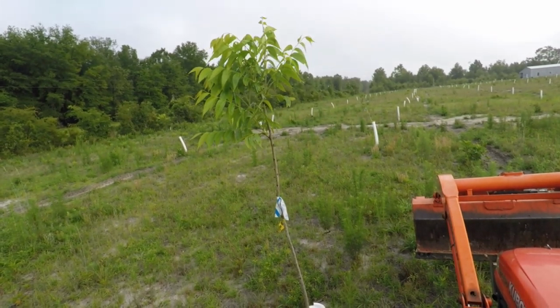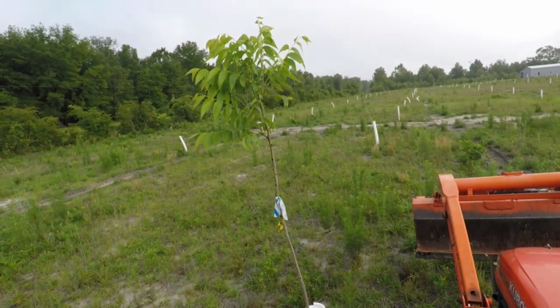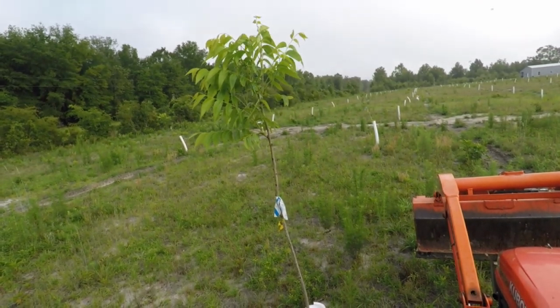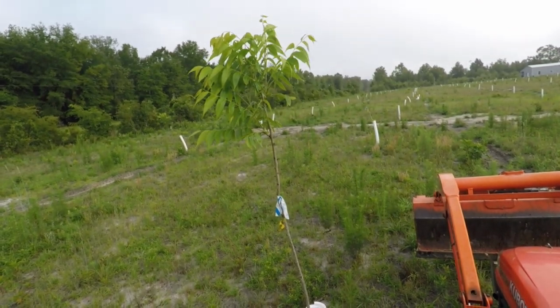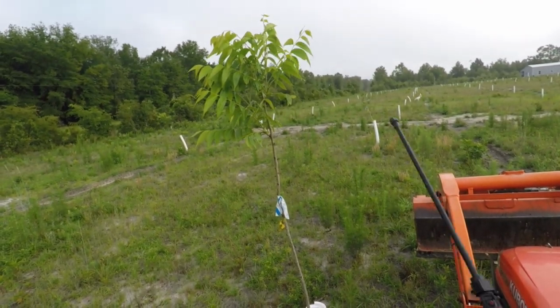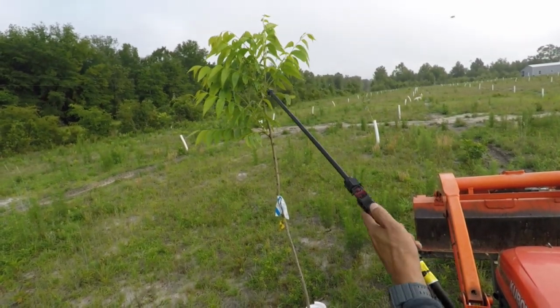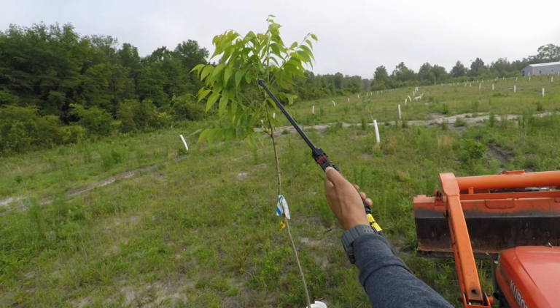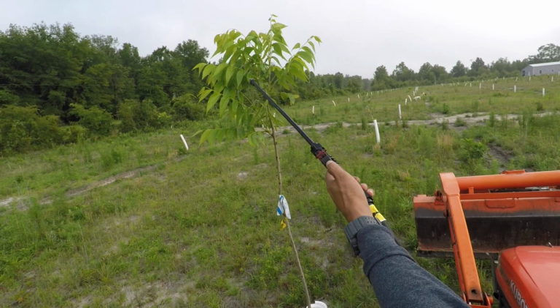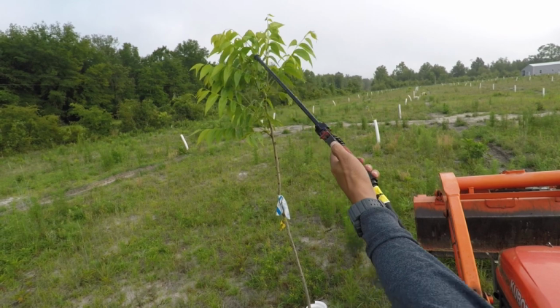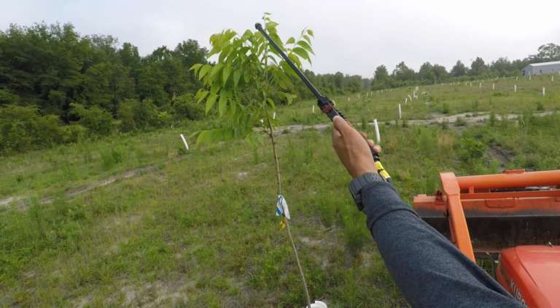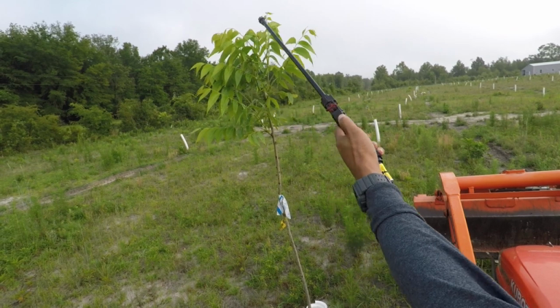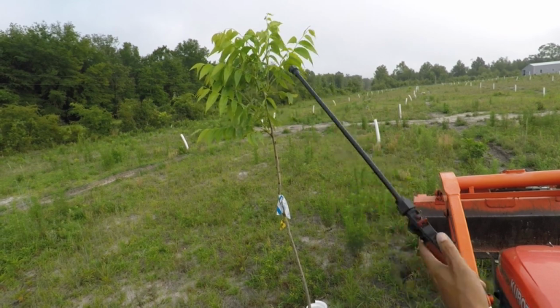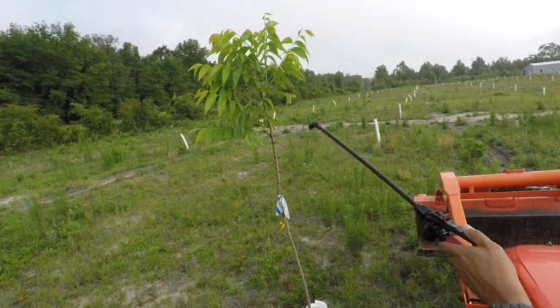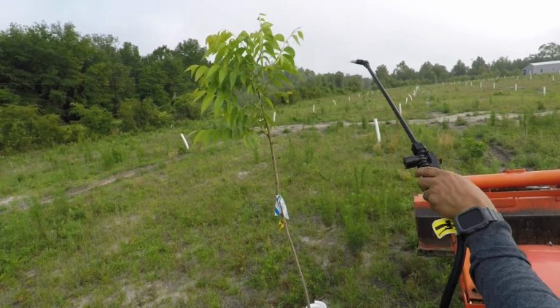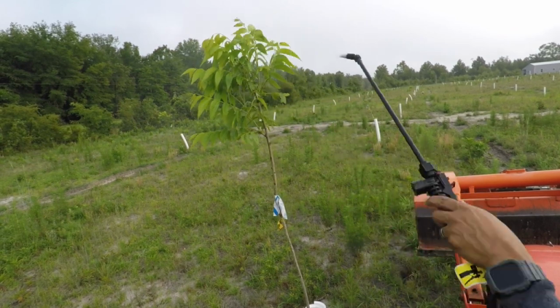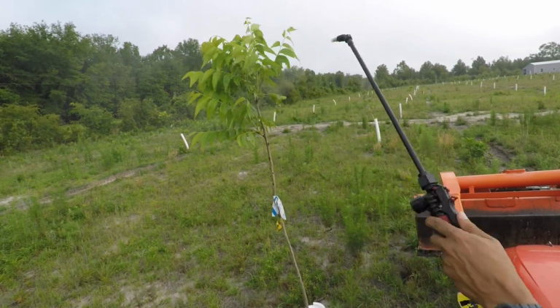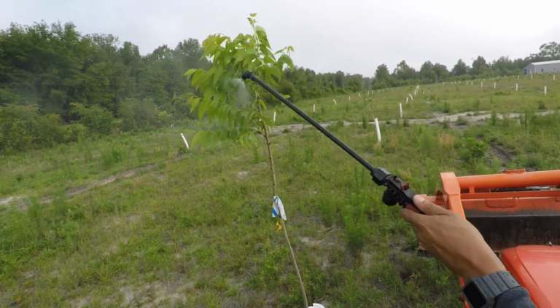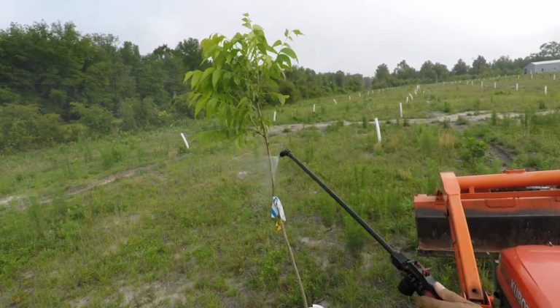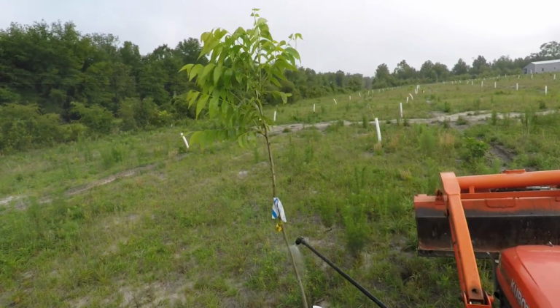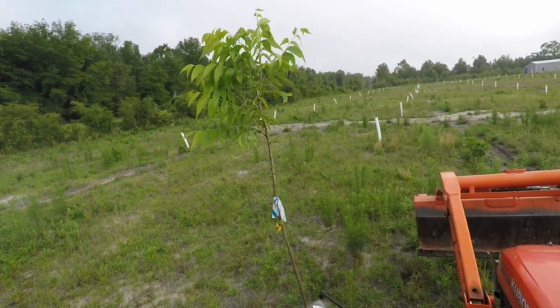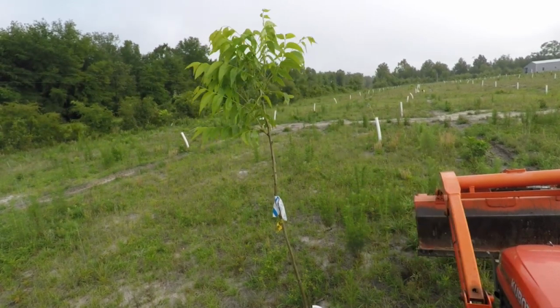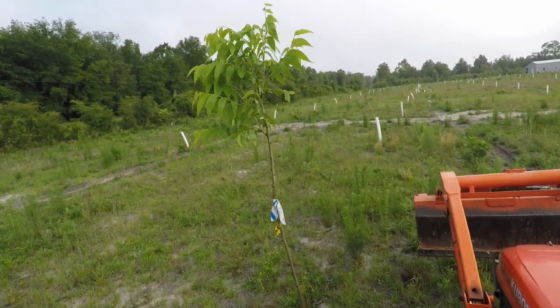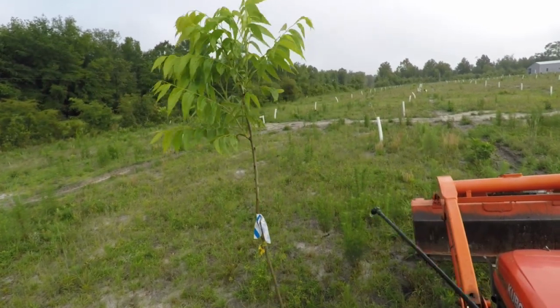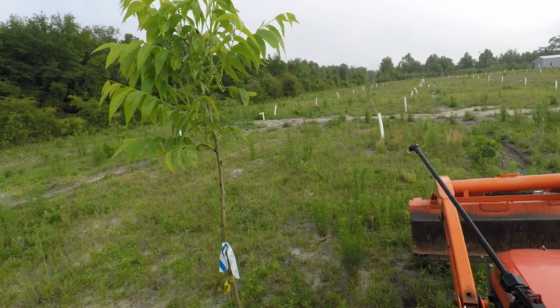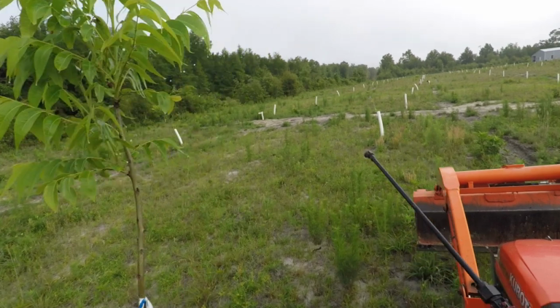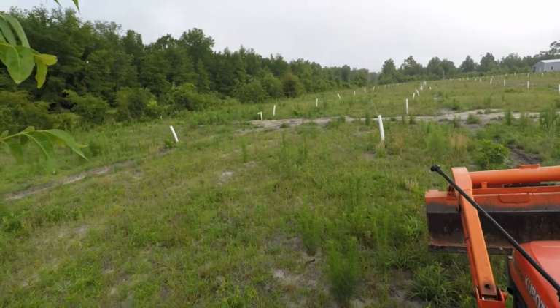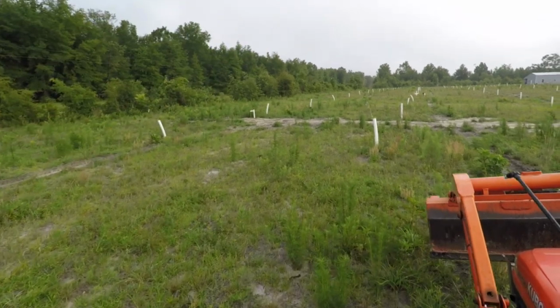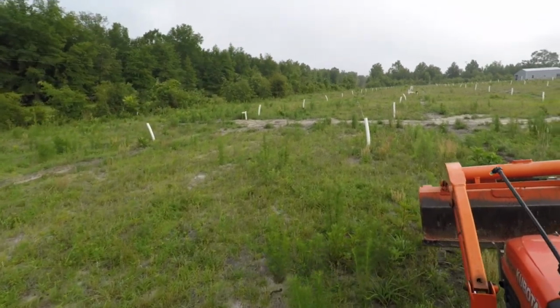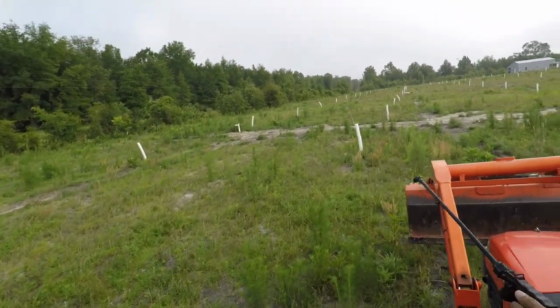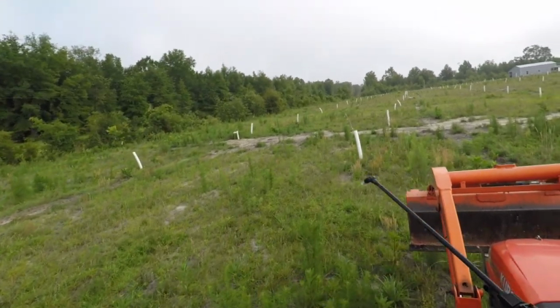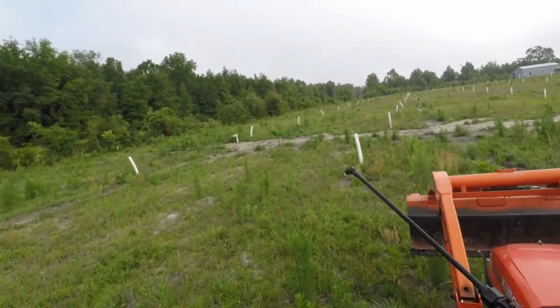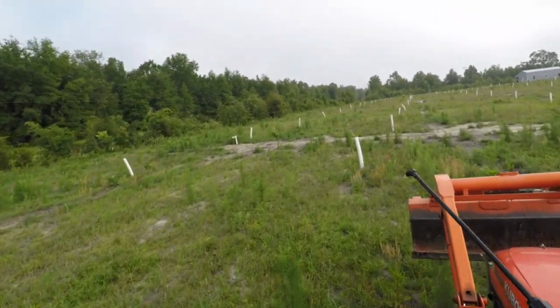There's really a lot of damage on some of these trees from the bud moth. The damage happens so fast — they're very, very destructive.